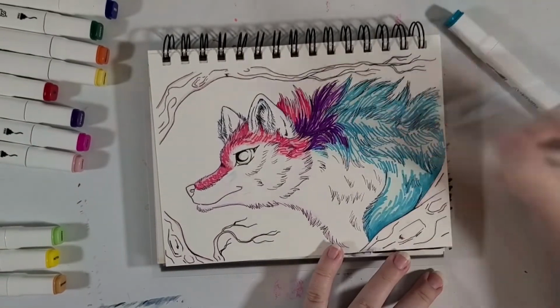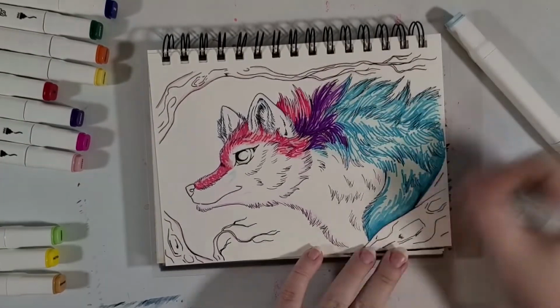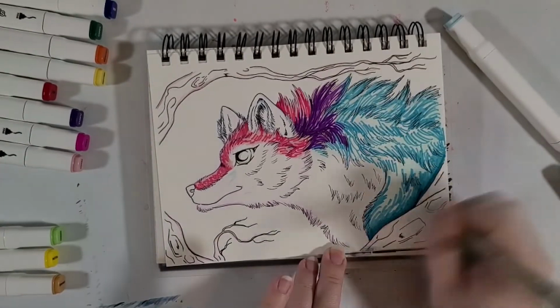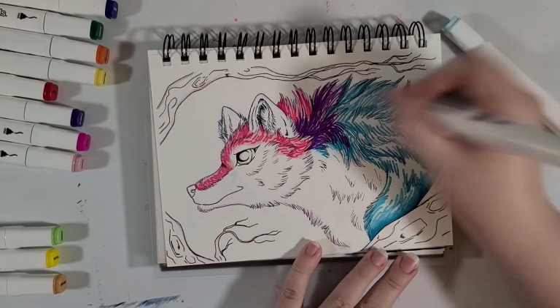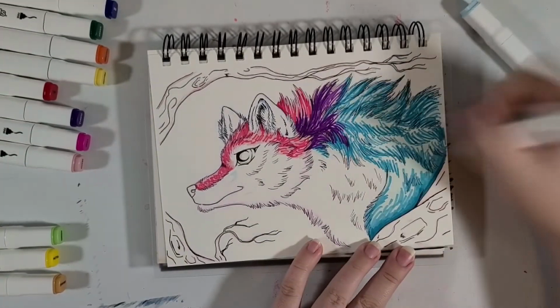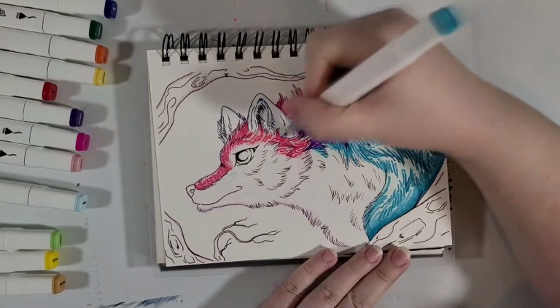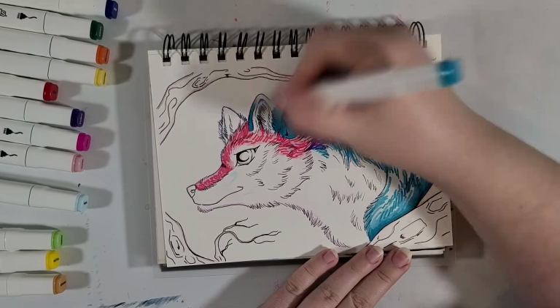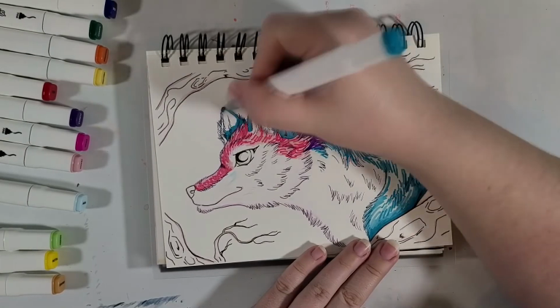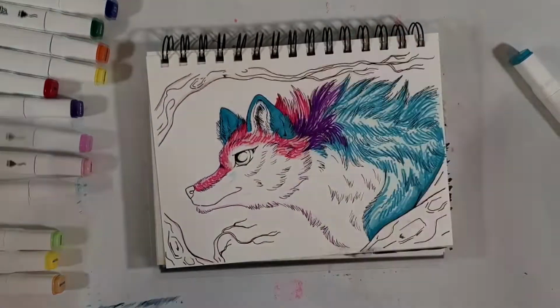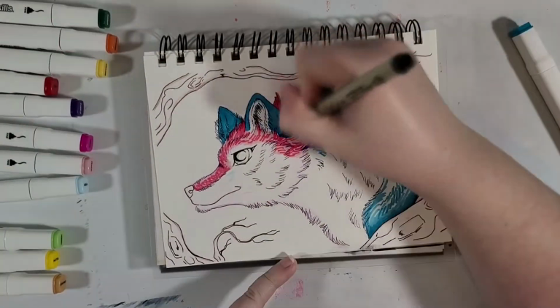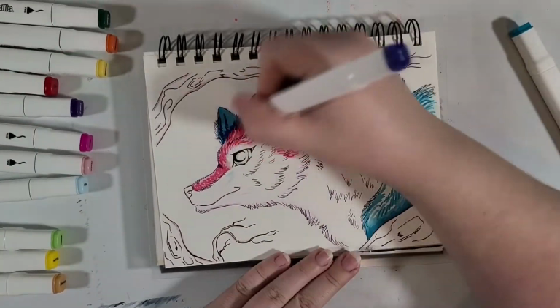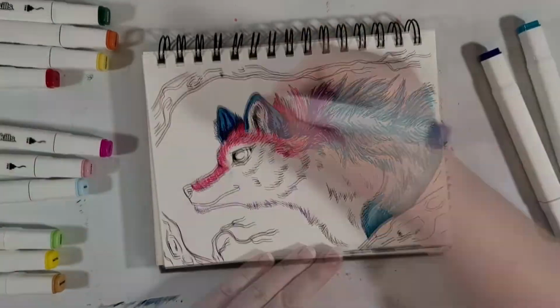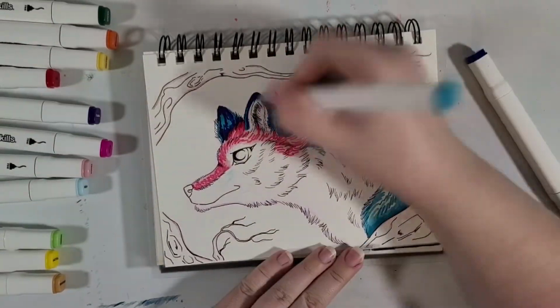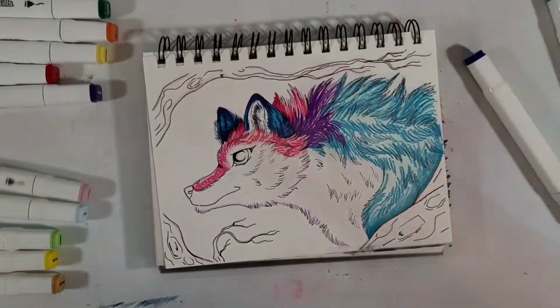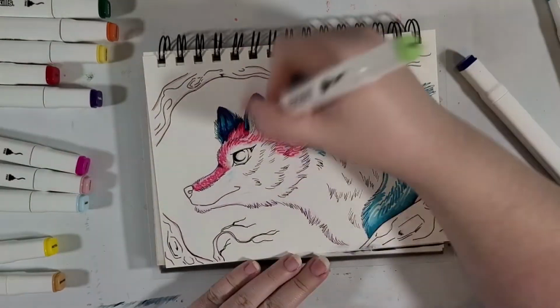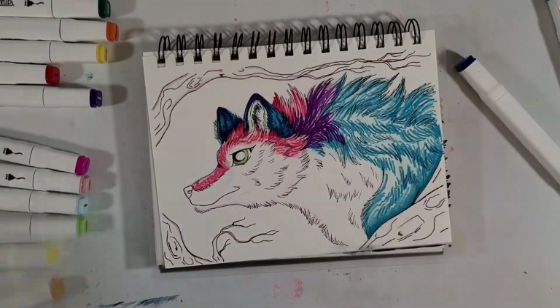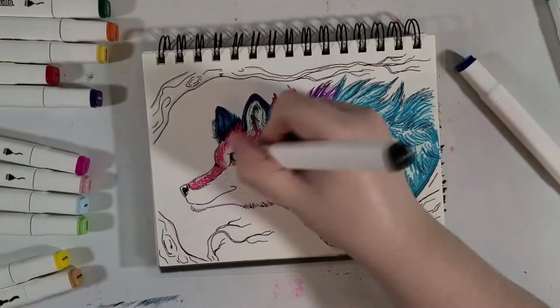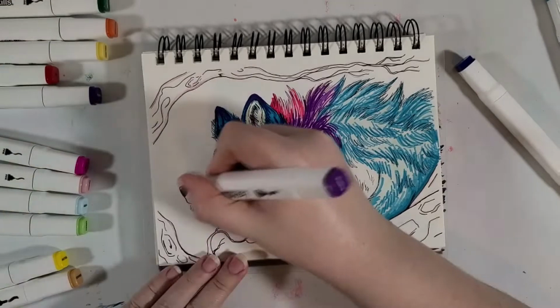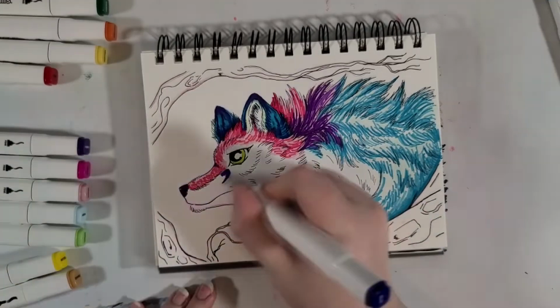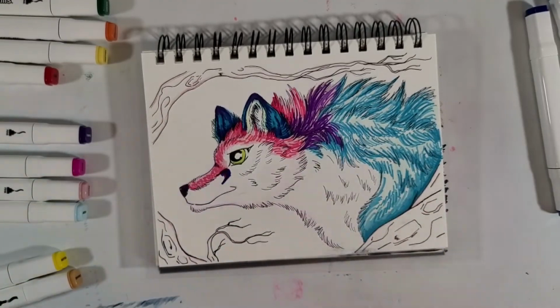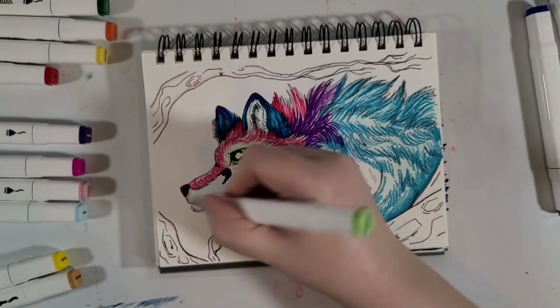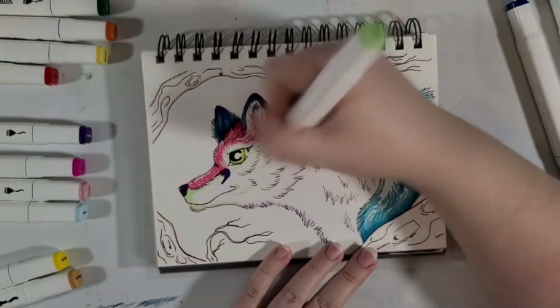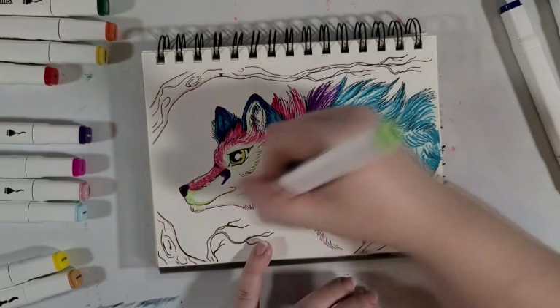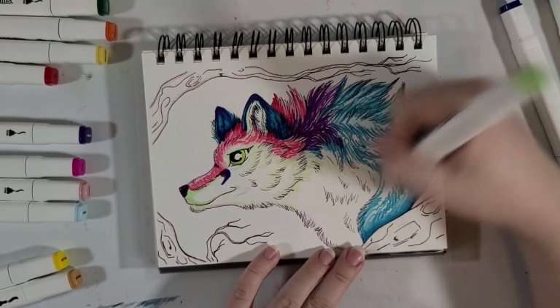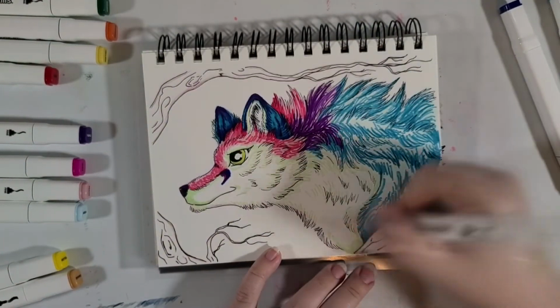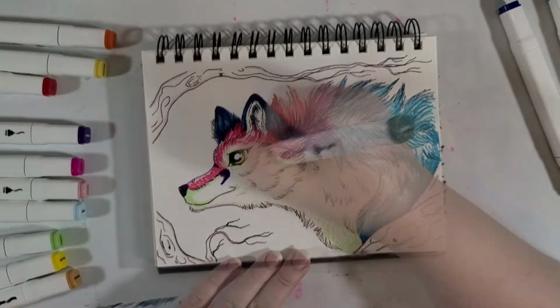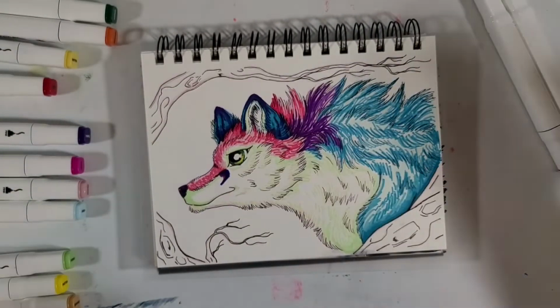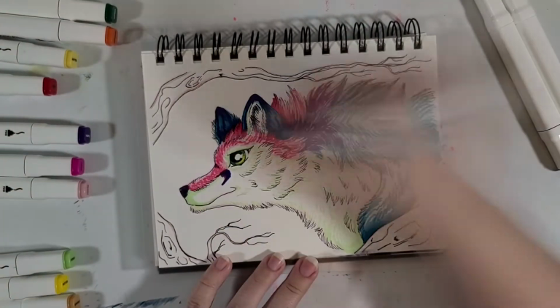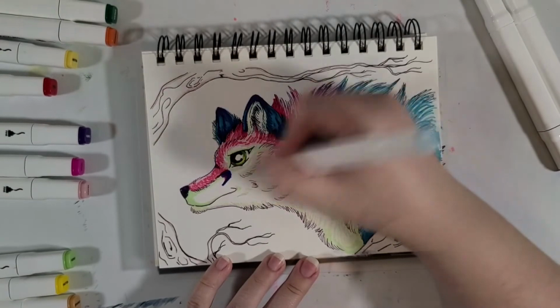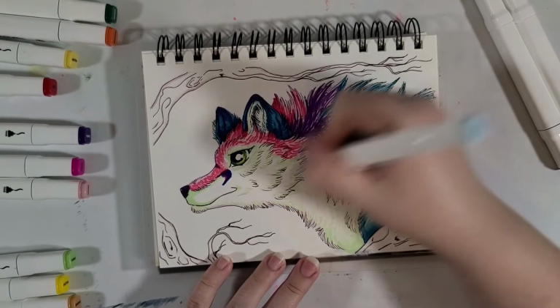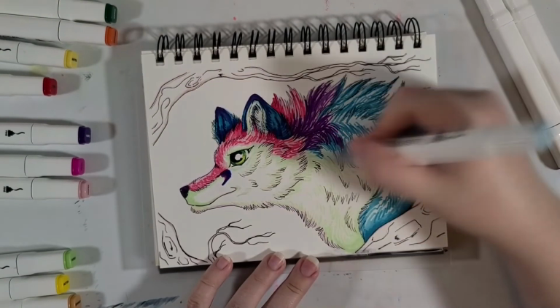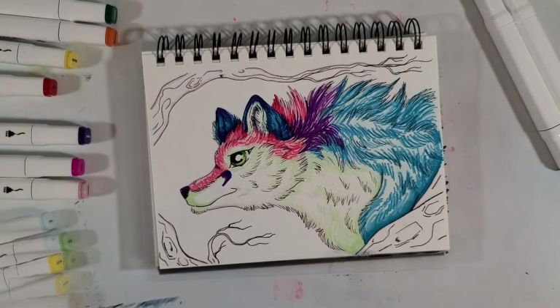Unless of course you enjoy using cheap art supplies just to see what you can make of them, like what I do. If that's the case, then go for it. Have you ever even heard of these before? Let me know in the comments below.